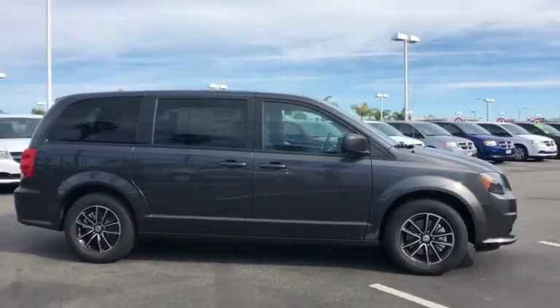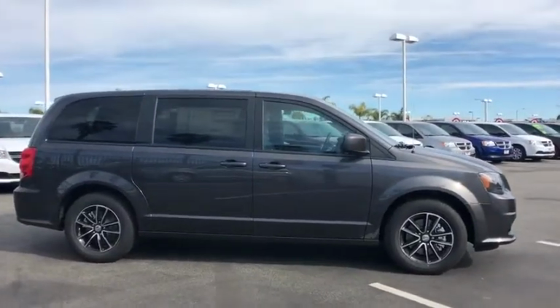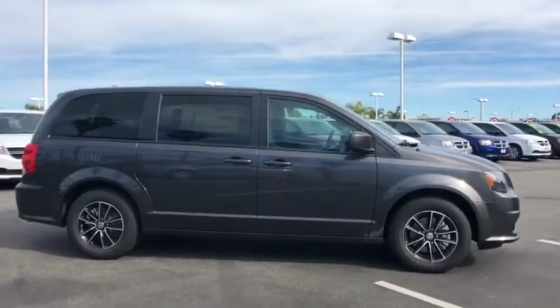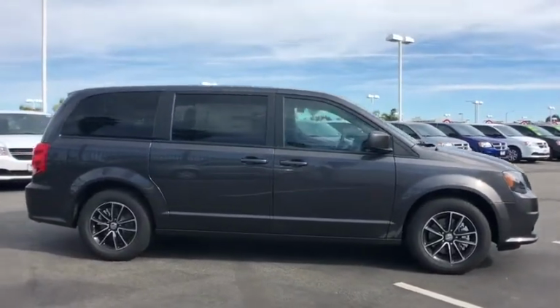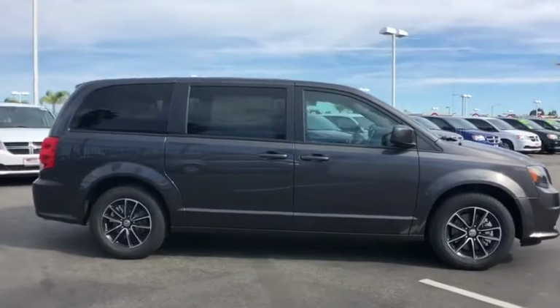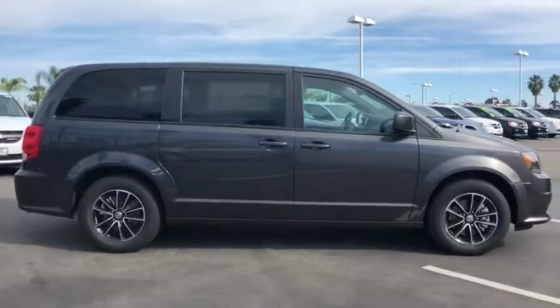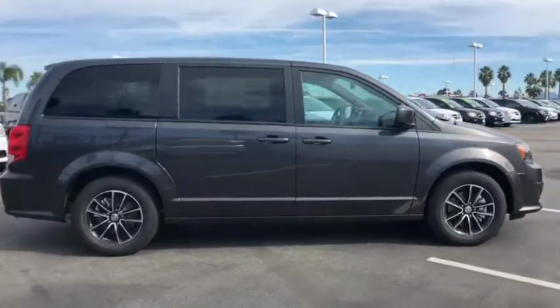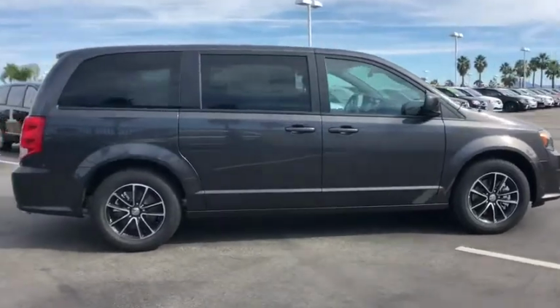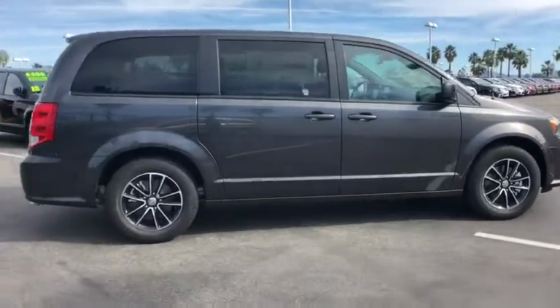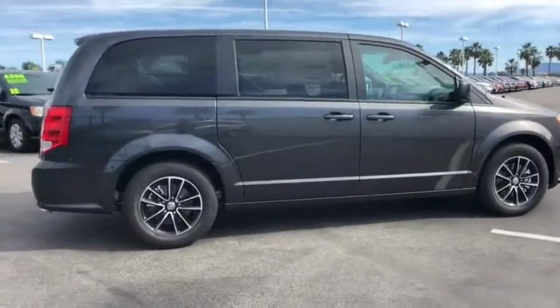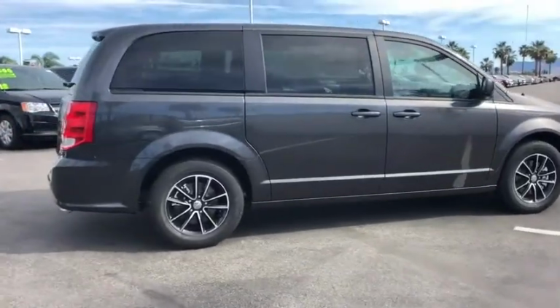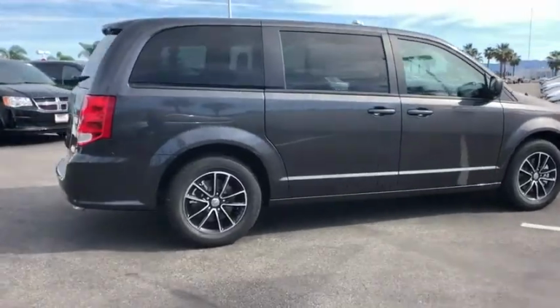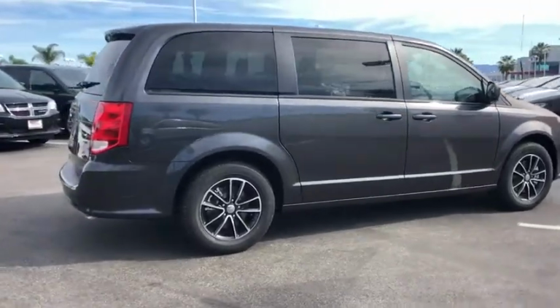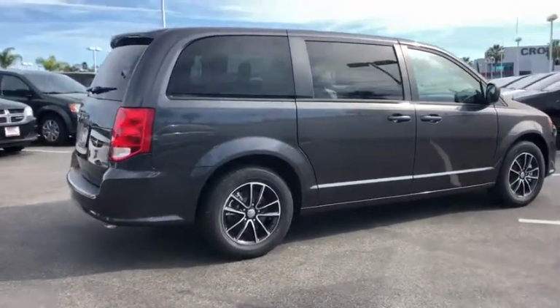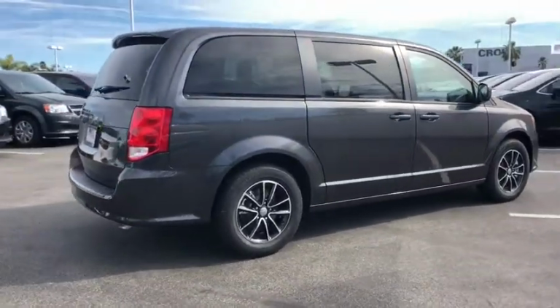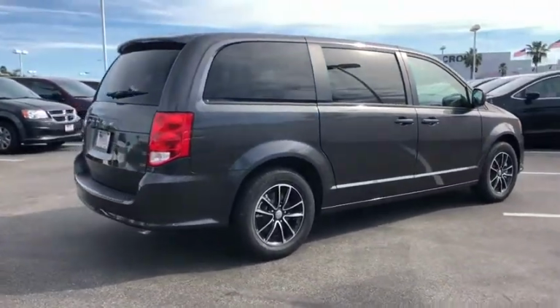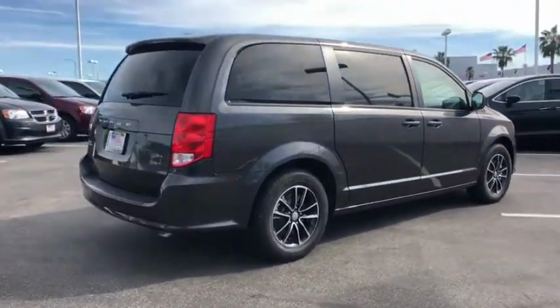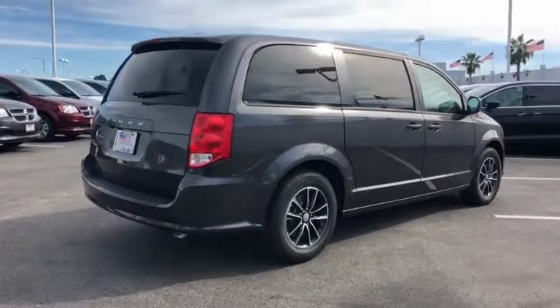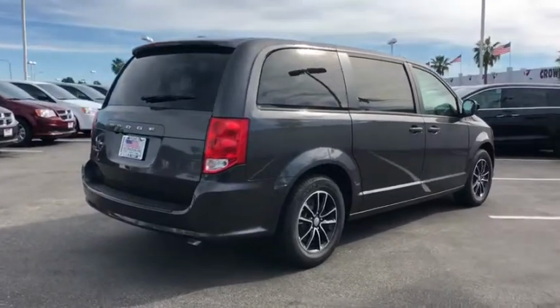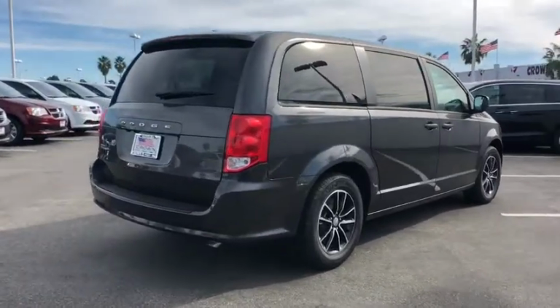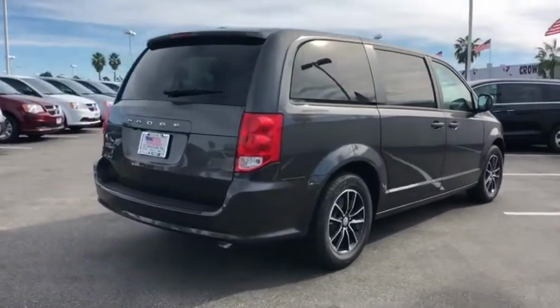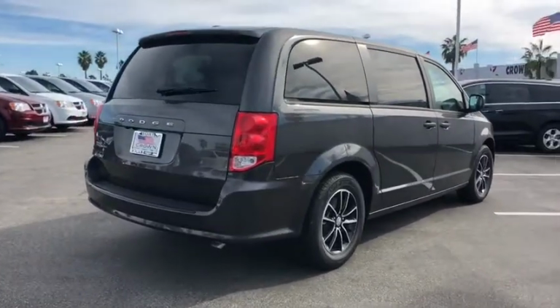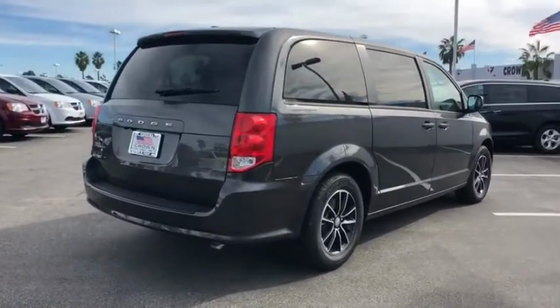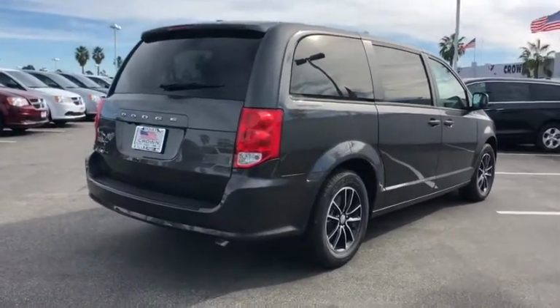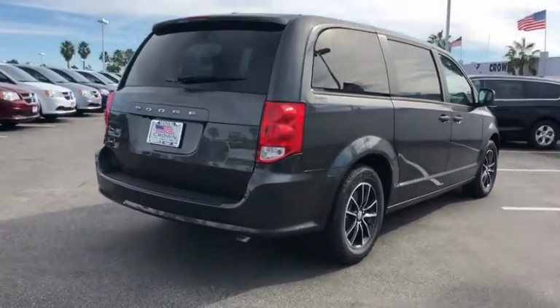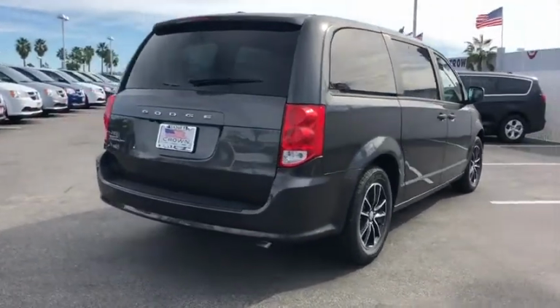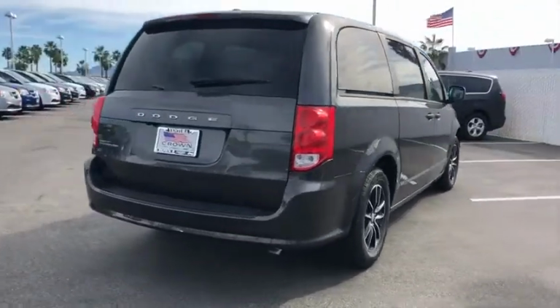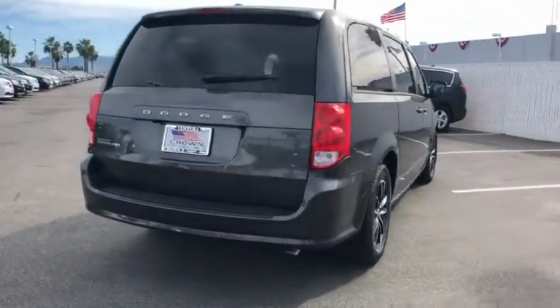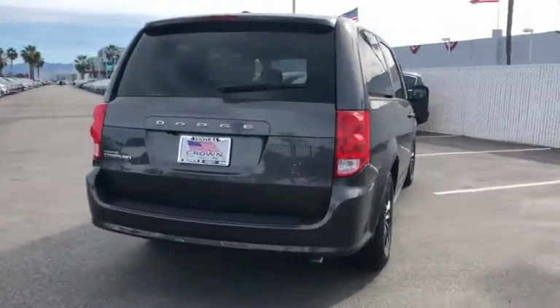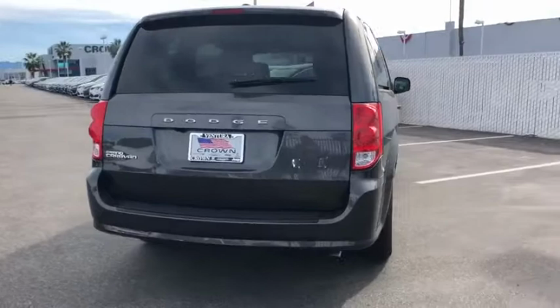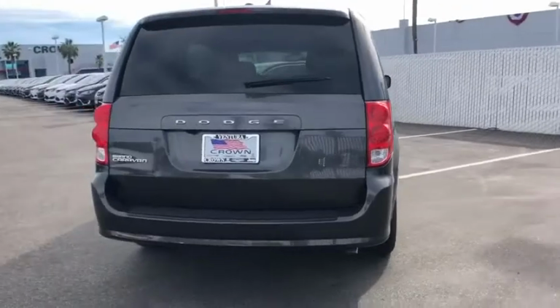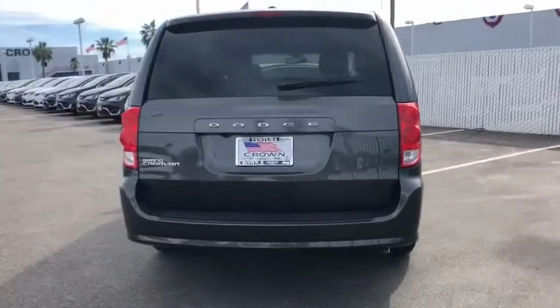Its vast interior is widely praised, with an innovative seating arrangement, versatile cargo storage, and enough entertainment features to keep the kids entertained on road trips. Here are some of this vehicle's great options.